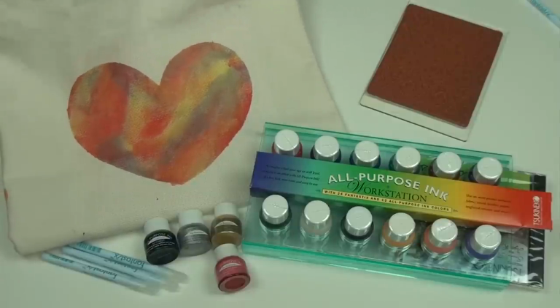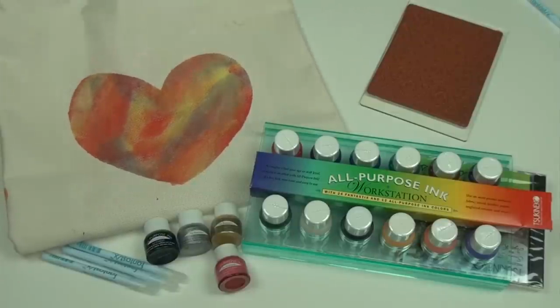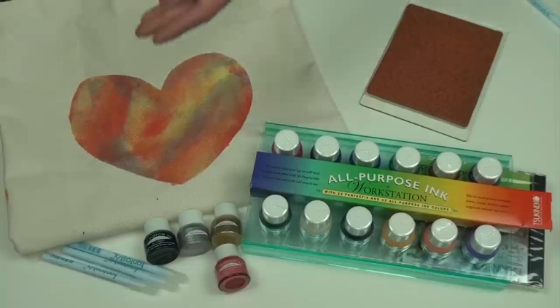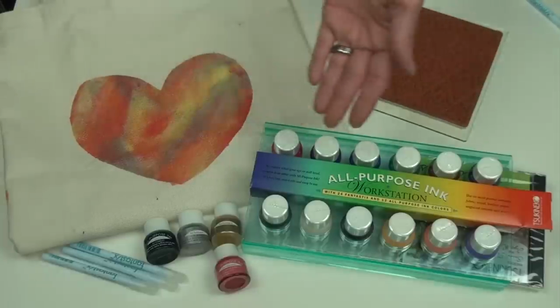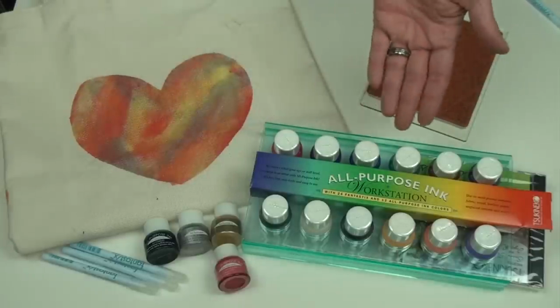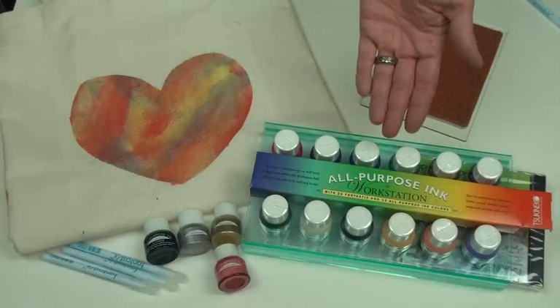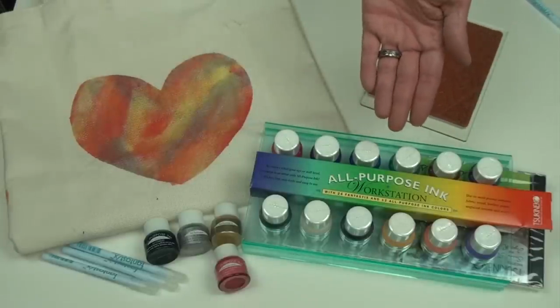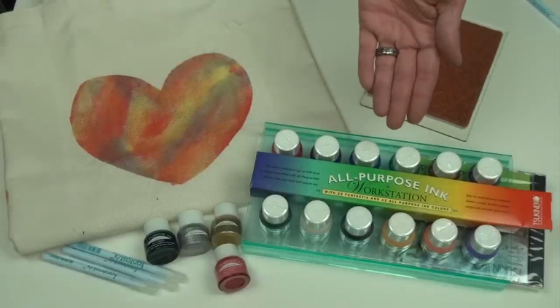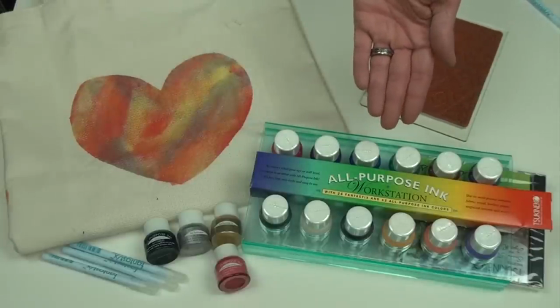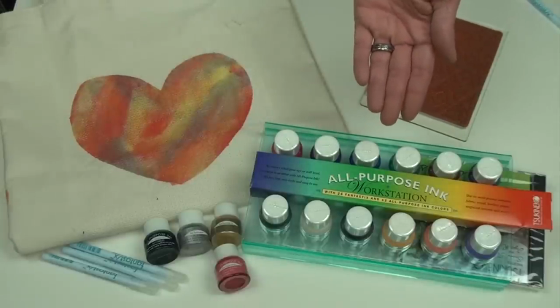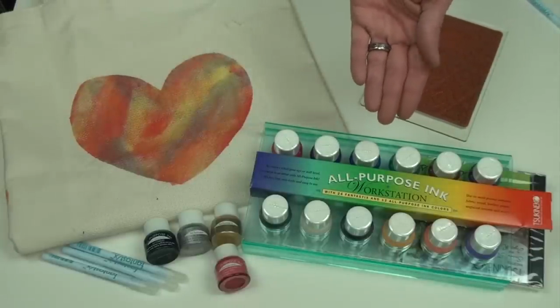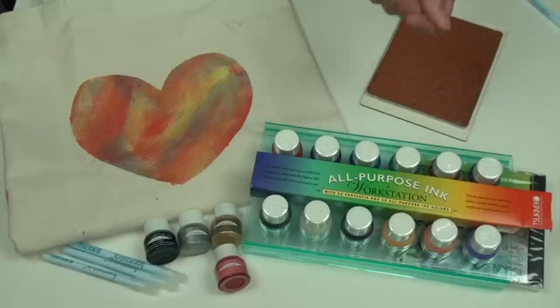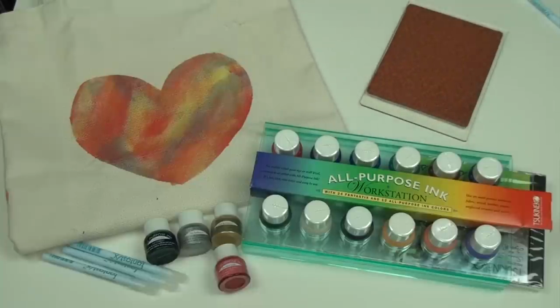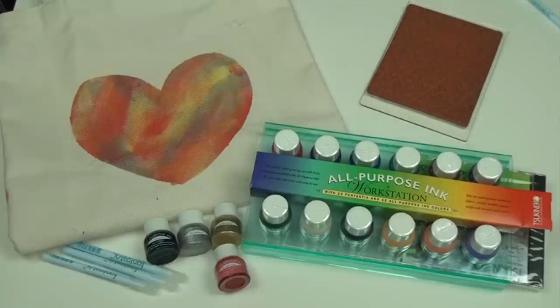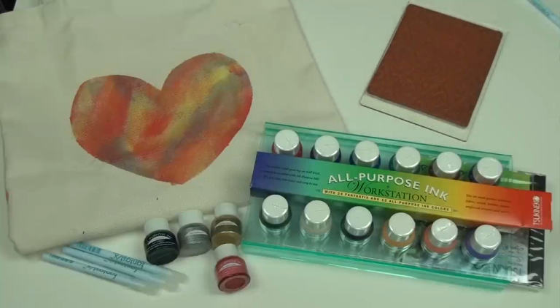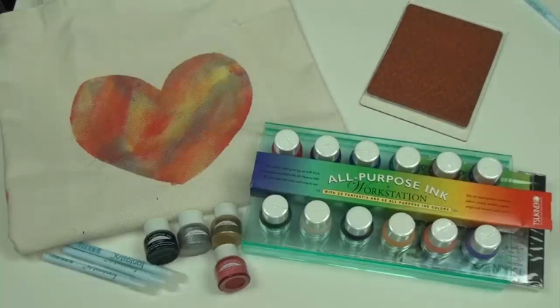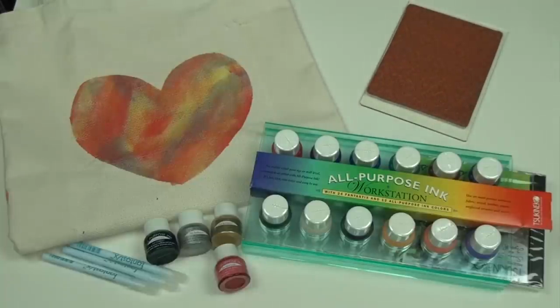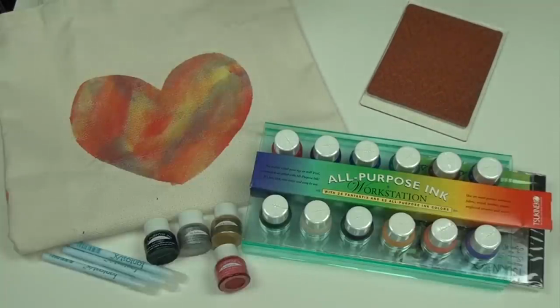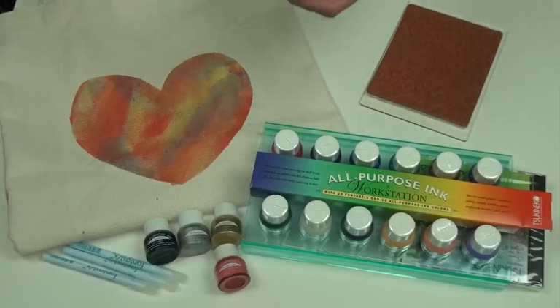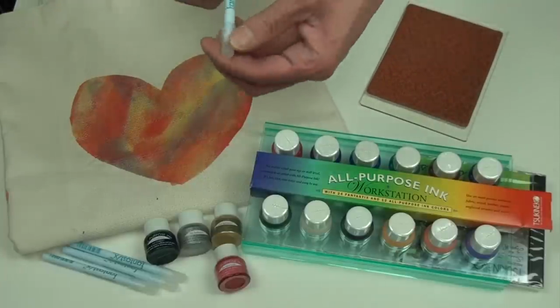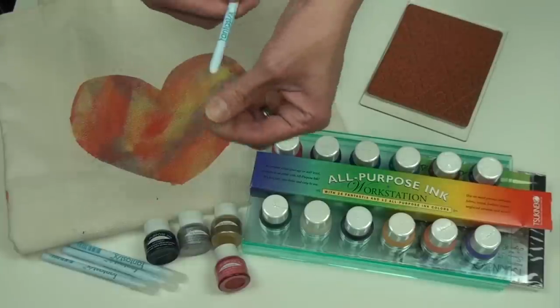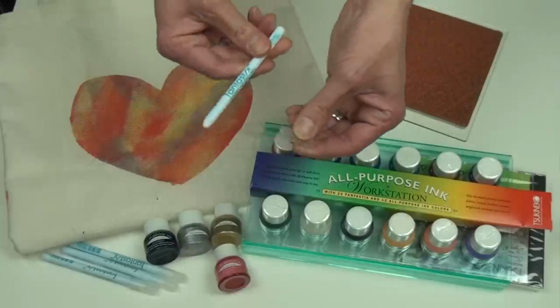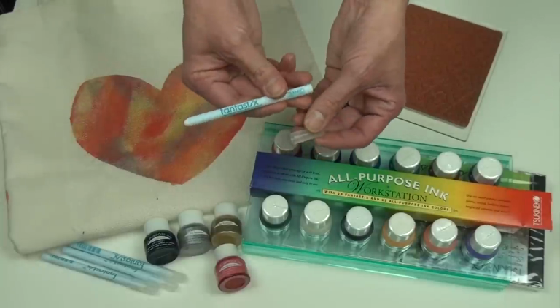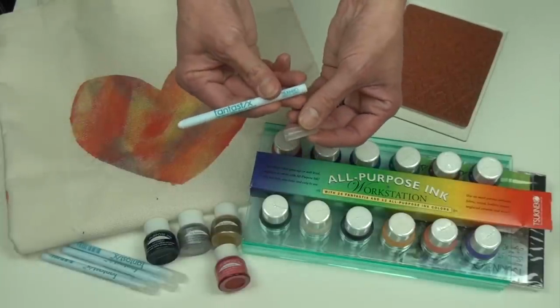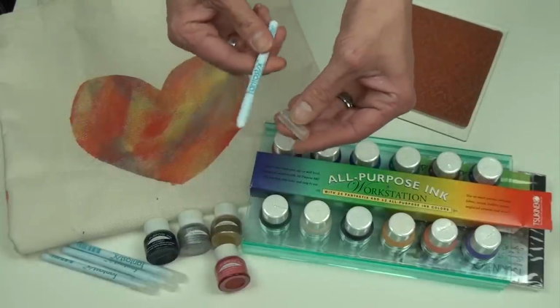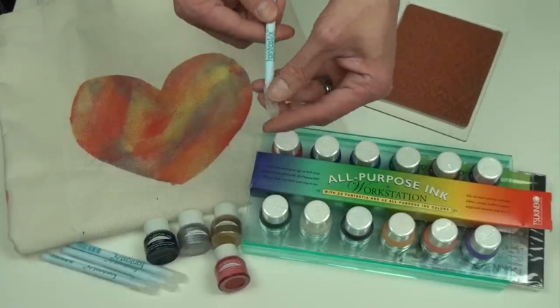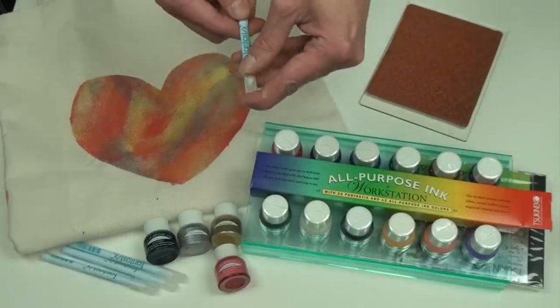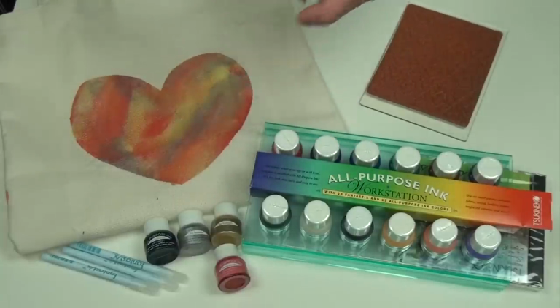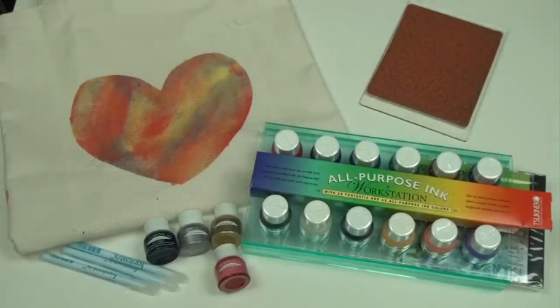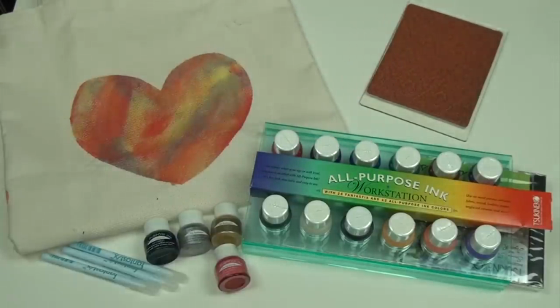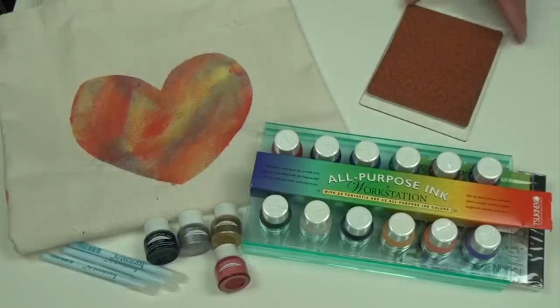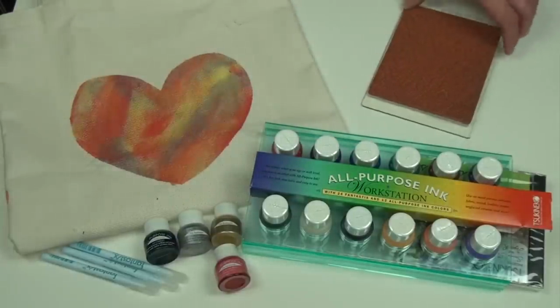There are 45 vibrant colors to choose from, including metallic colors as well. All-purpose ink can be easily applied using one of our Fantastics or a brush stick.